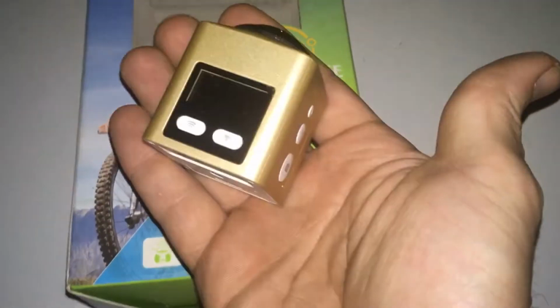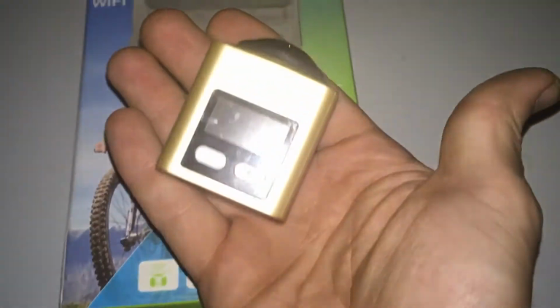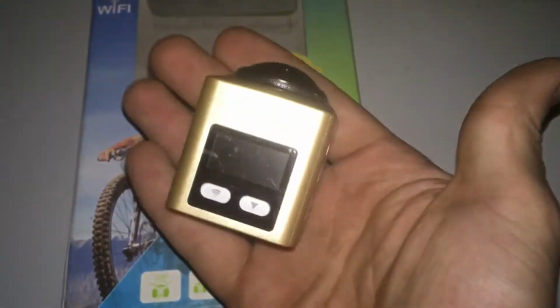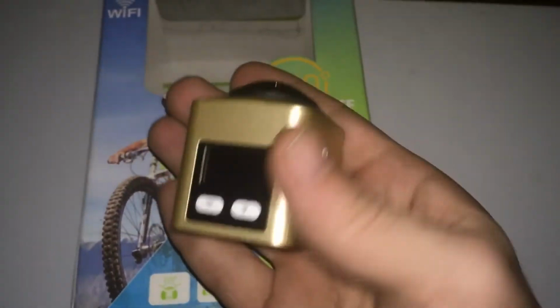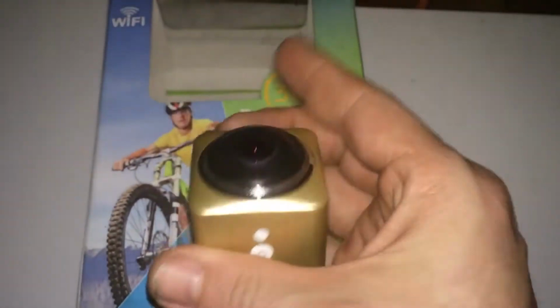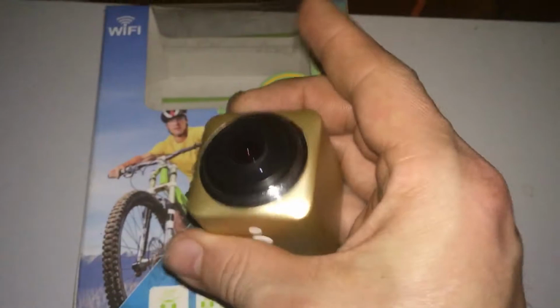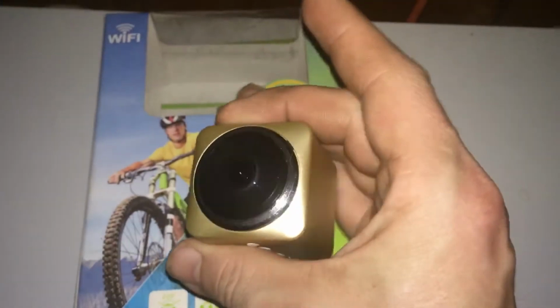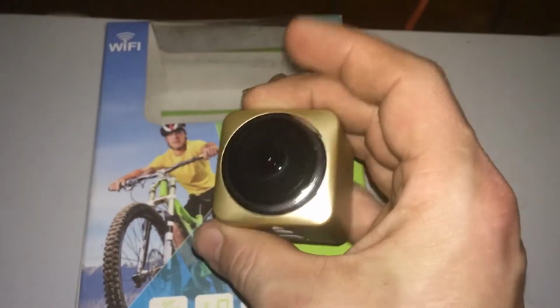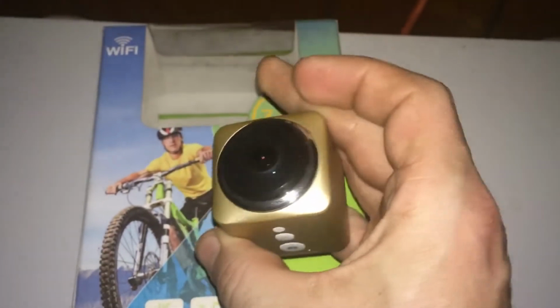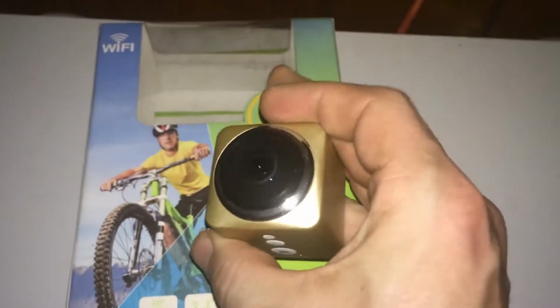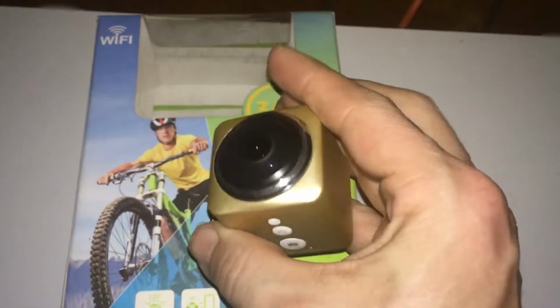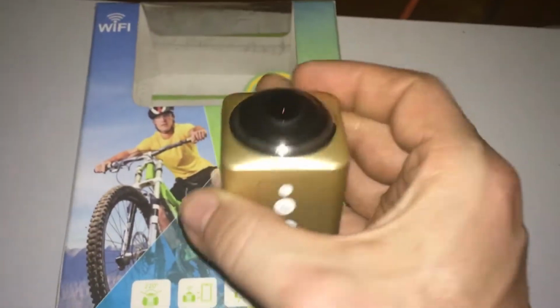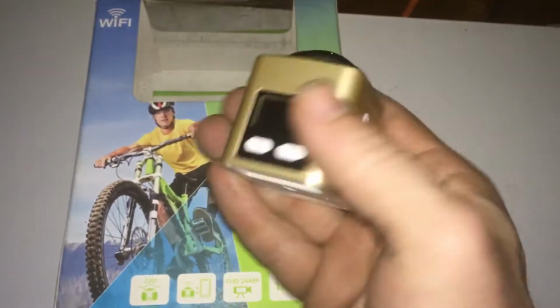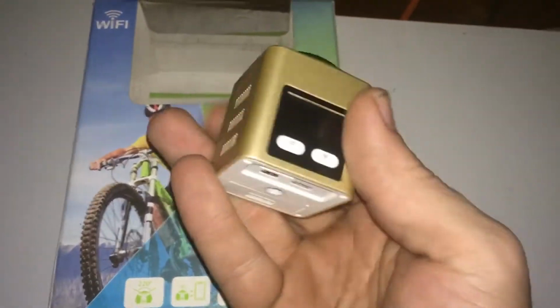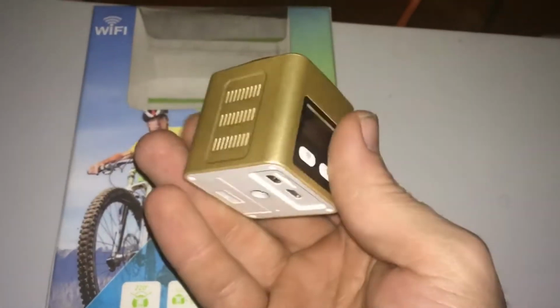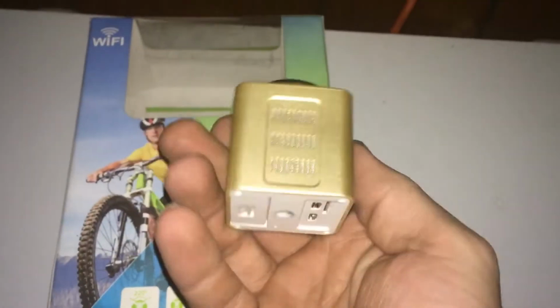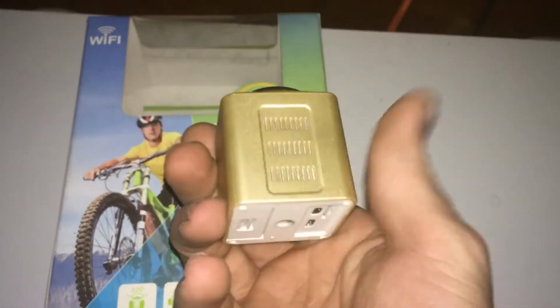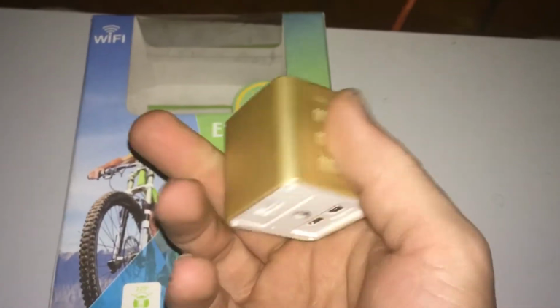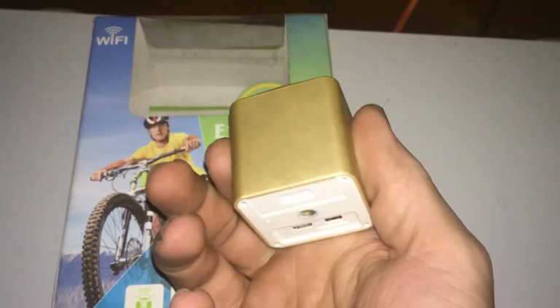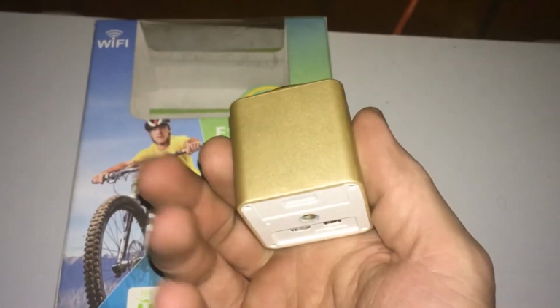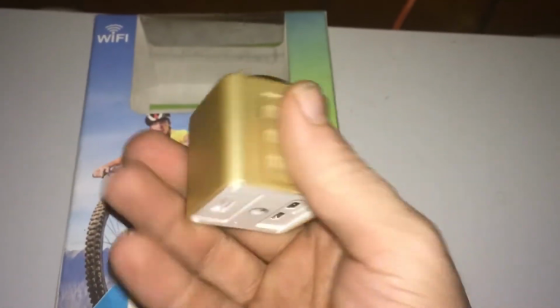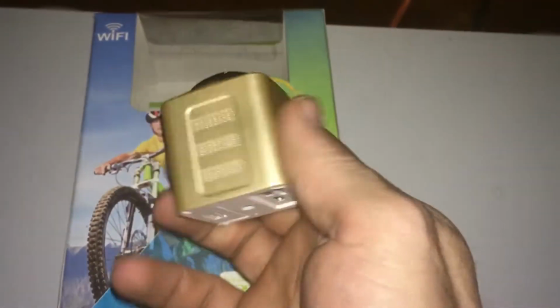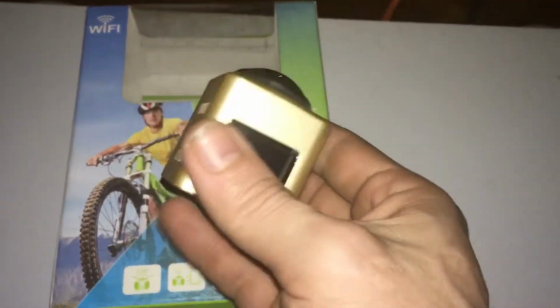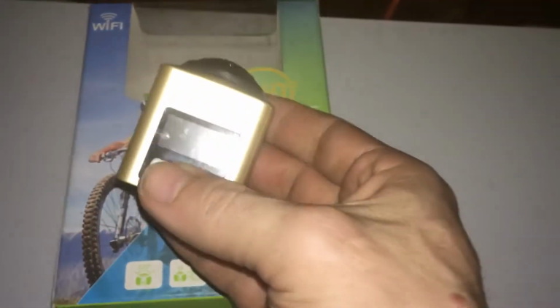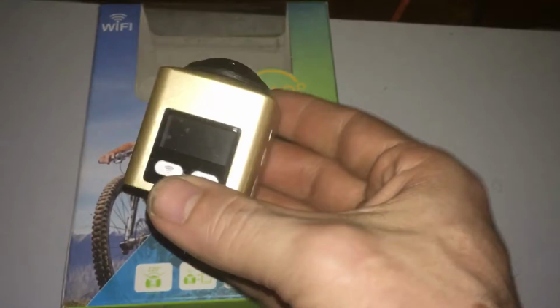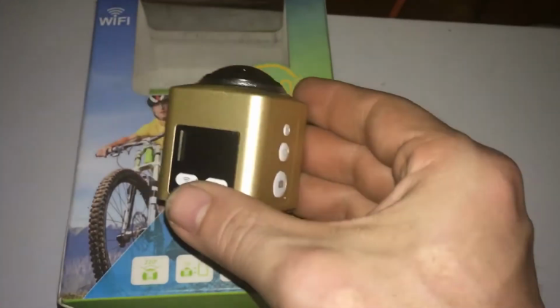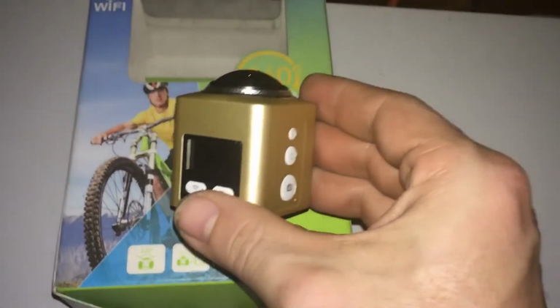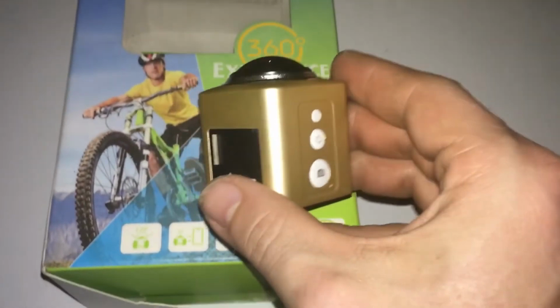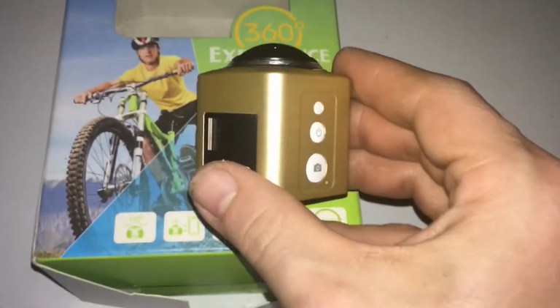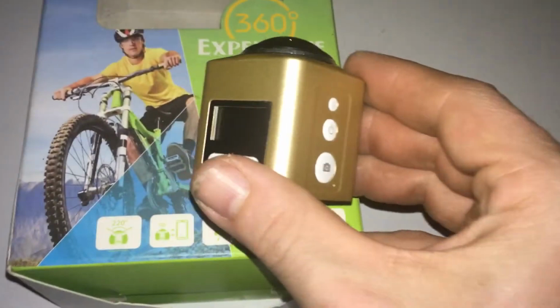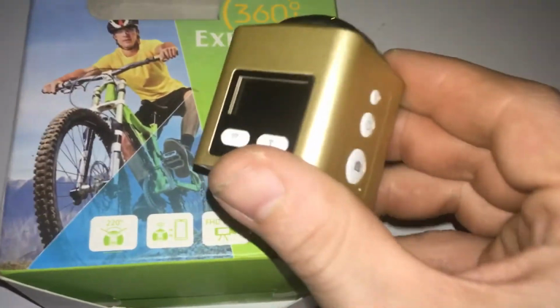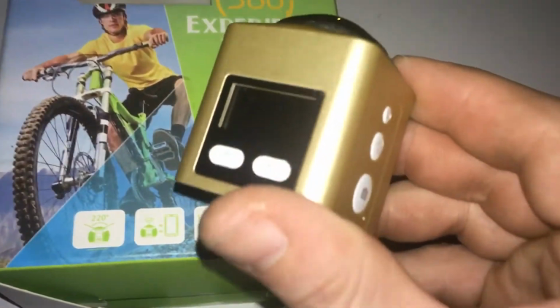A lot of guys on Drone Days — if you're not familiar with Drone Days, it's the best Facebook group on Facebook and there's actually a waiting list to get in. Link for that will be down below.